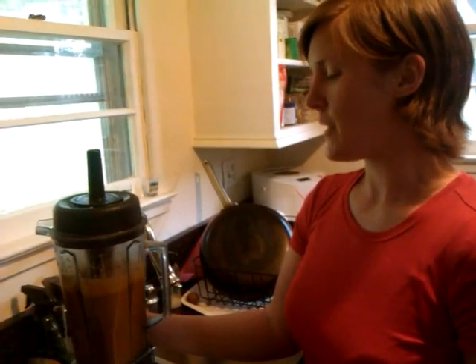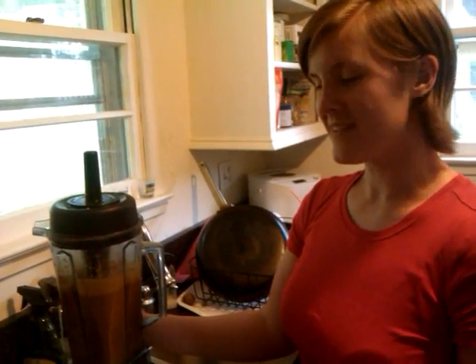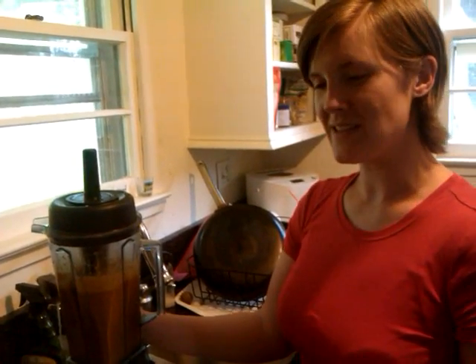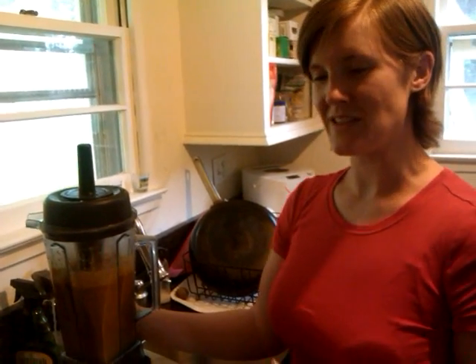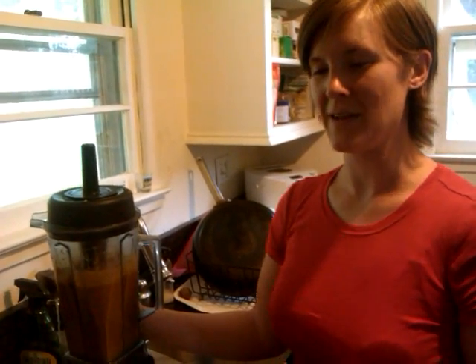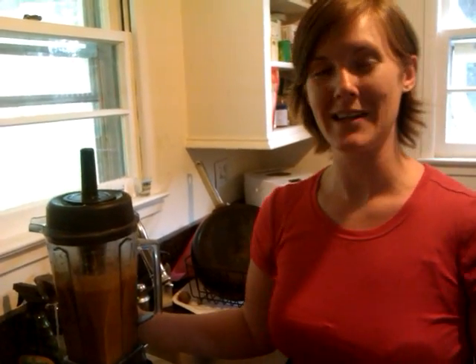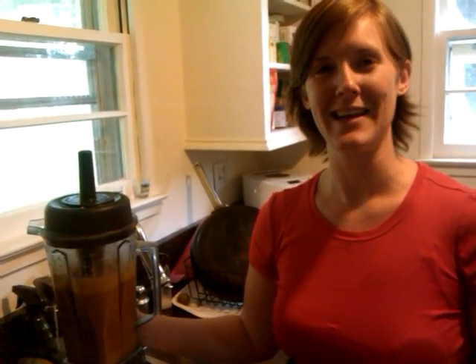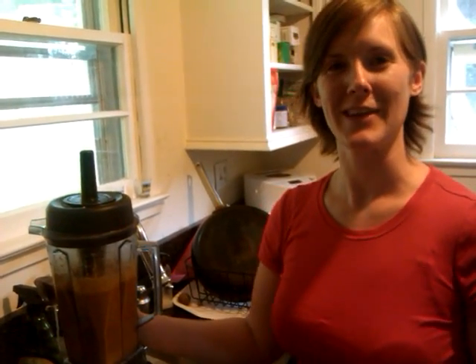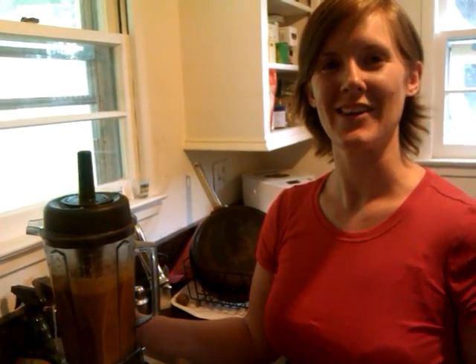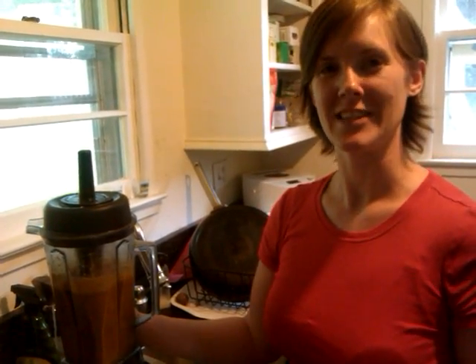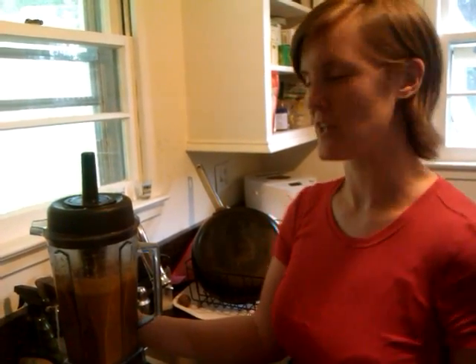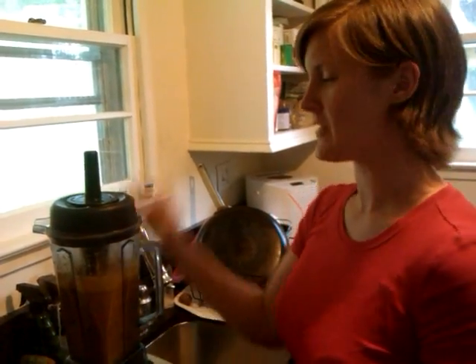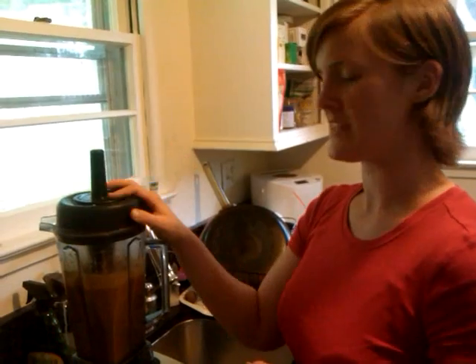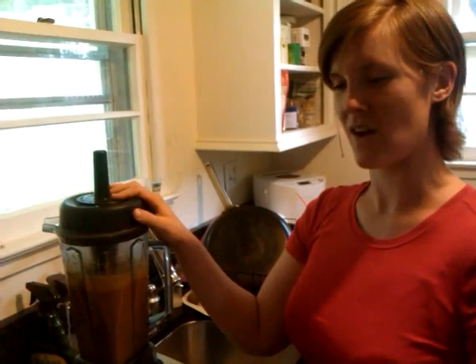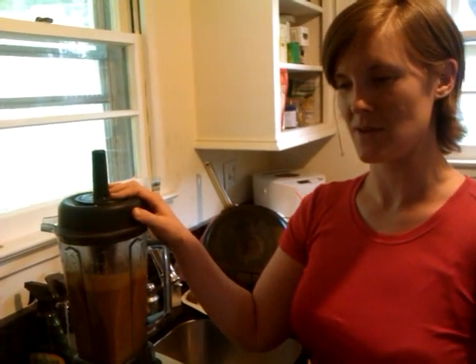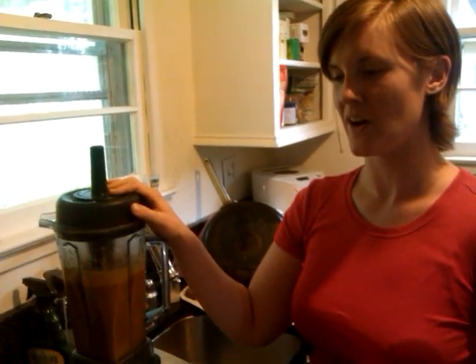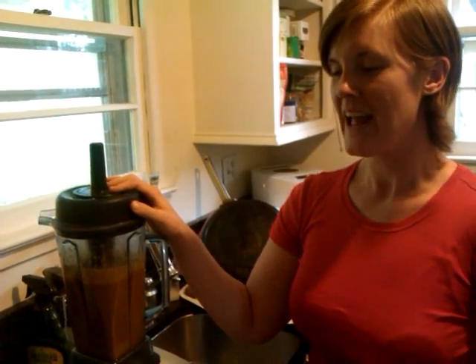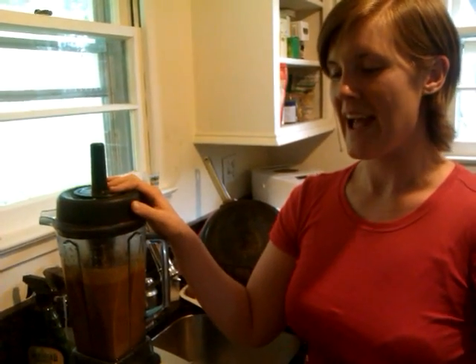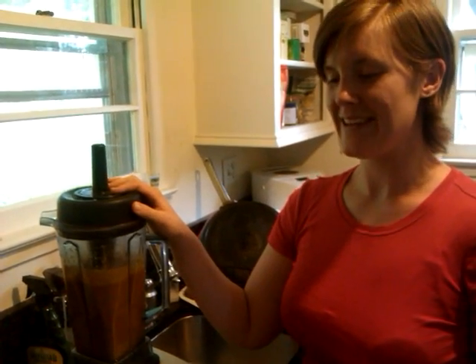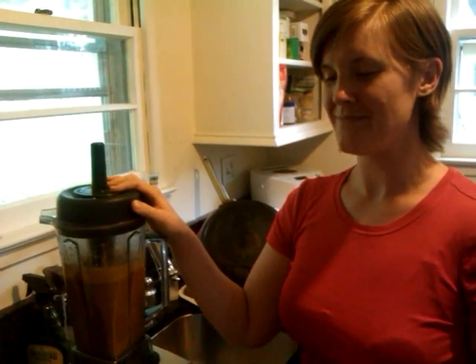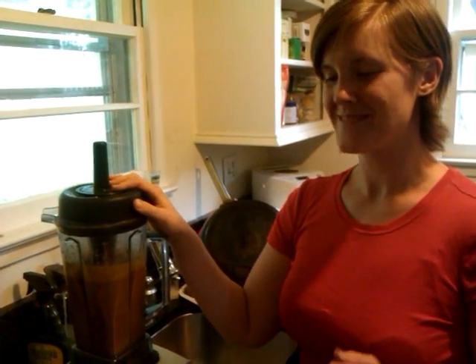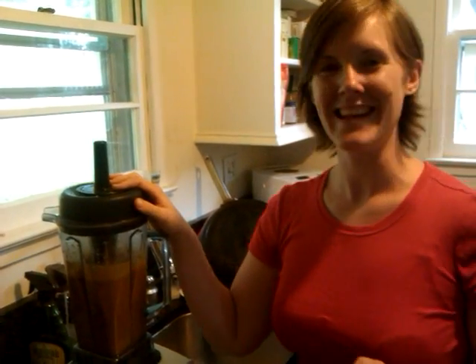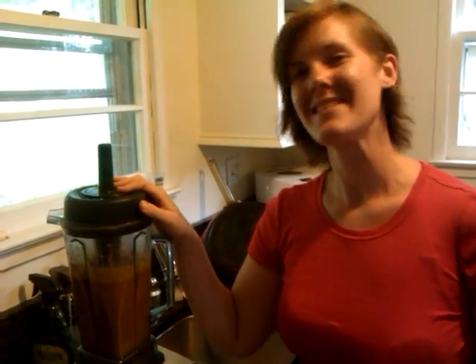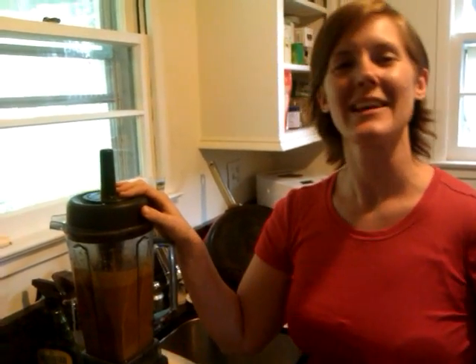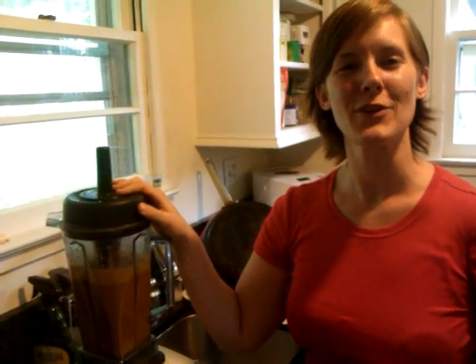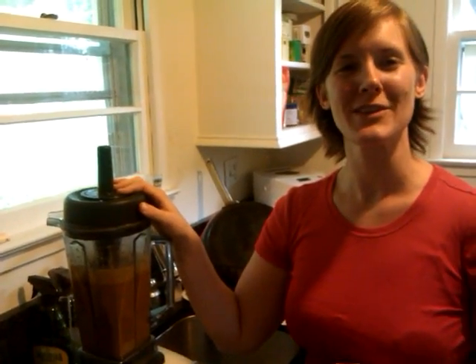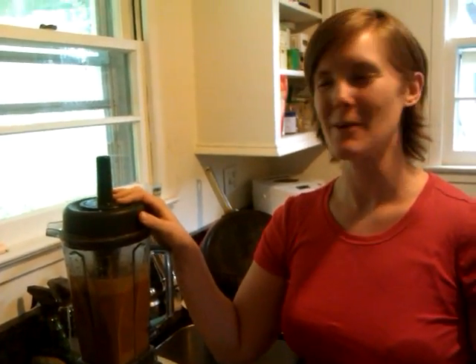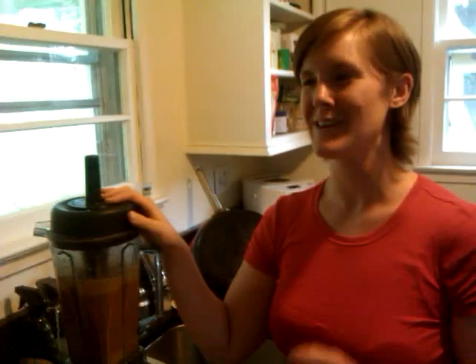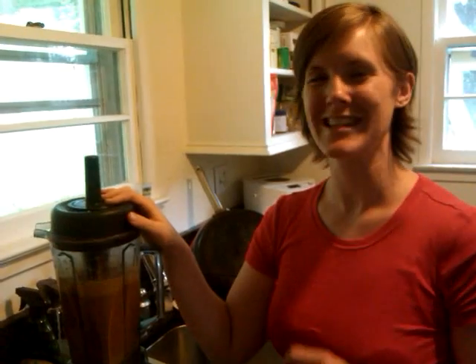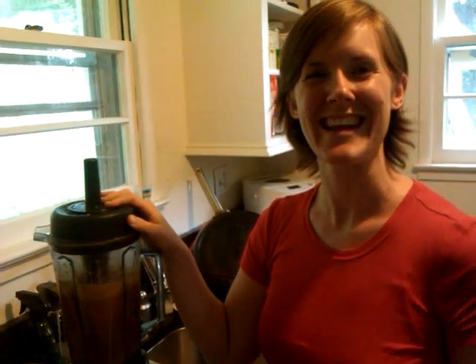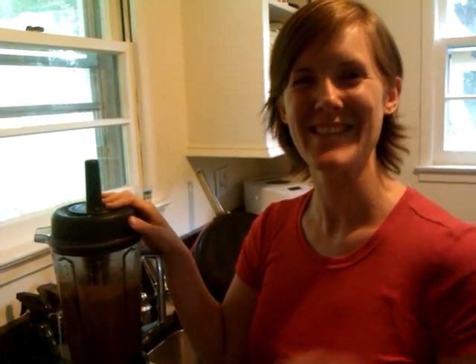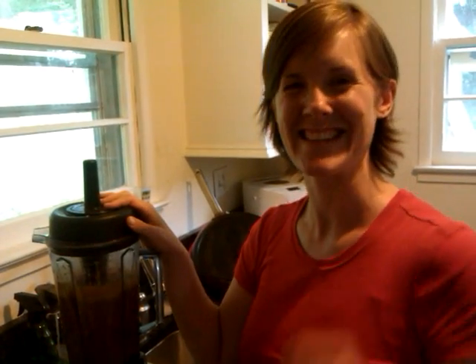So this is our dinner tonight. I'm quite excited — hopefully it'll all taste really good. The sauce tastes awesome so far. Thanks for coming to Julie's Kitchen, and I'll see you next time.